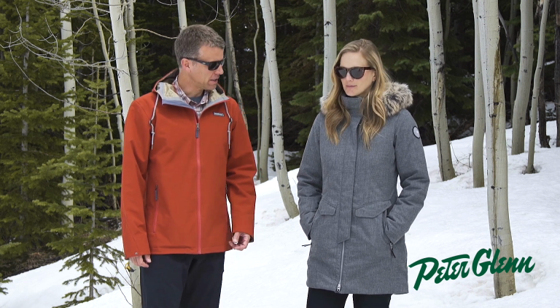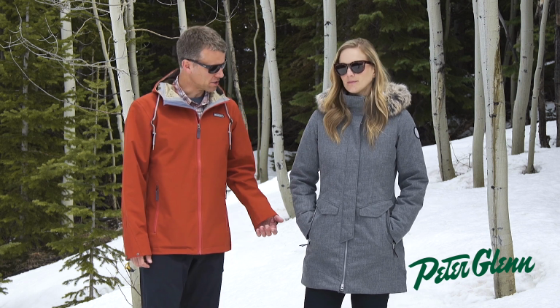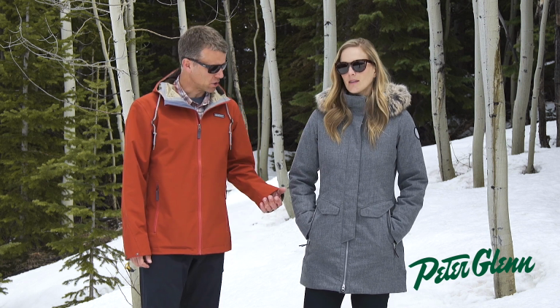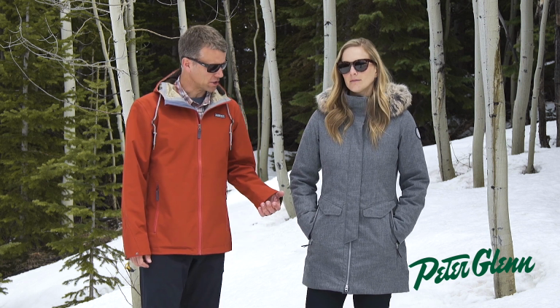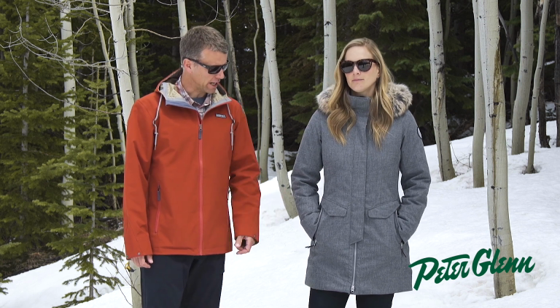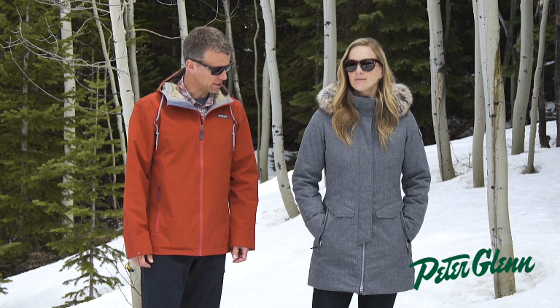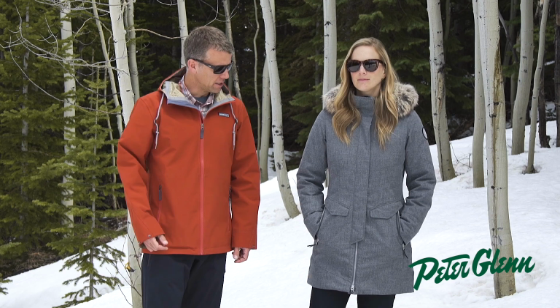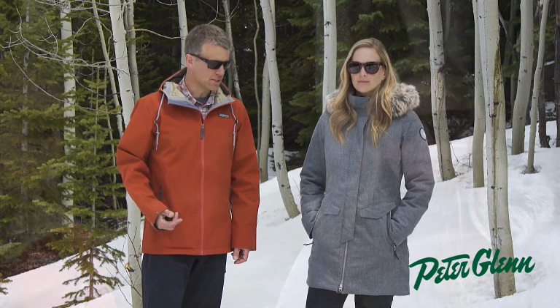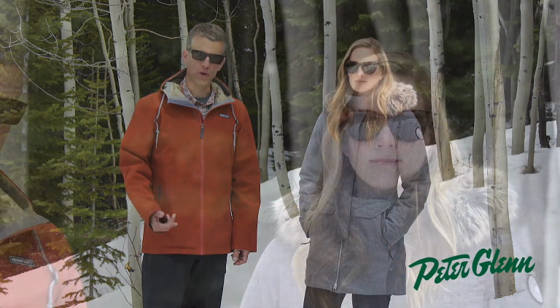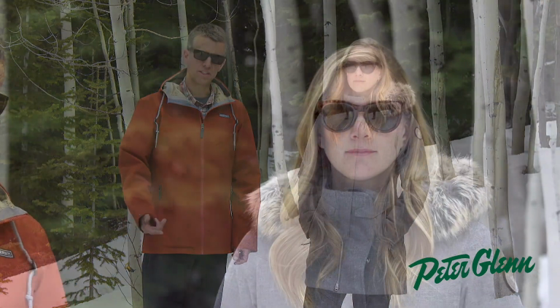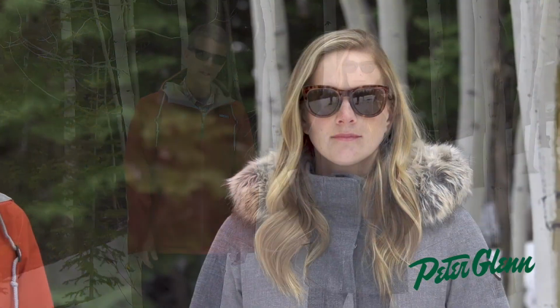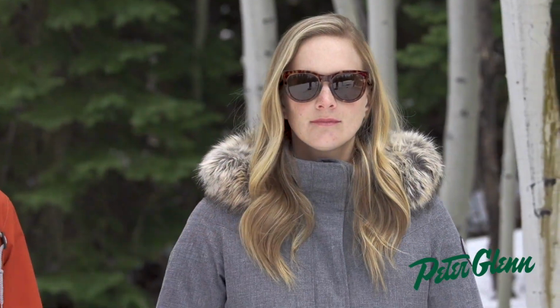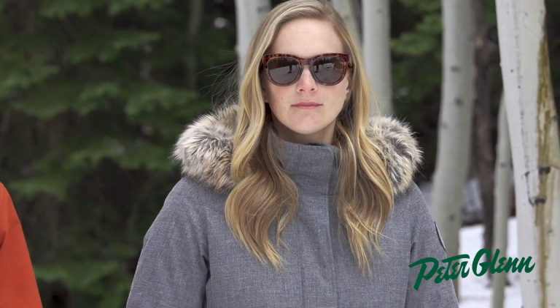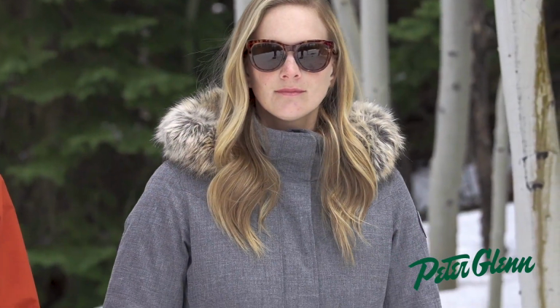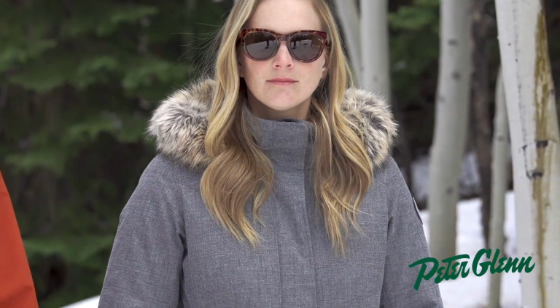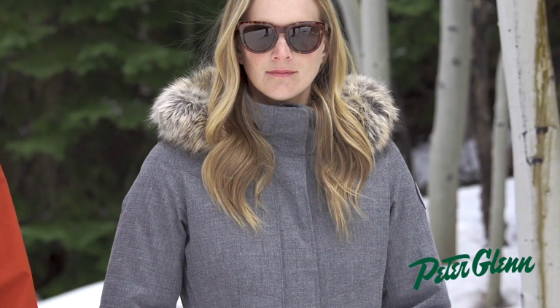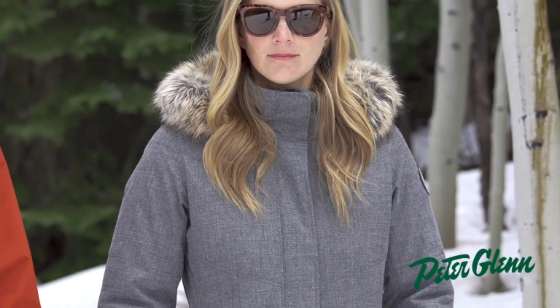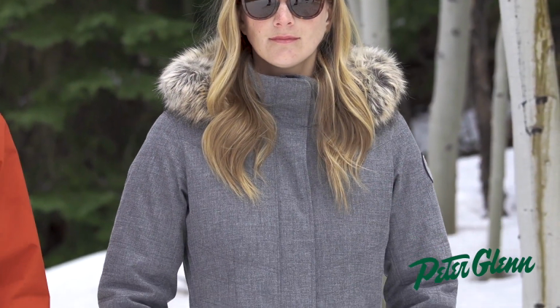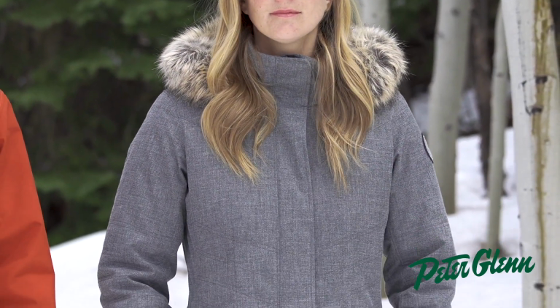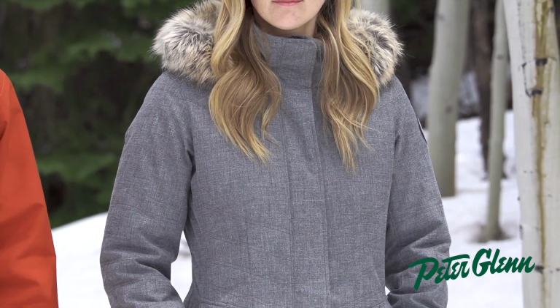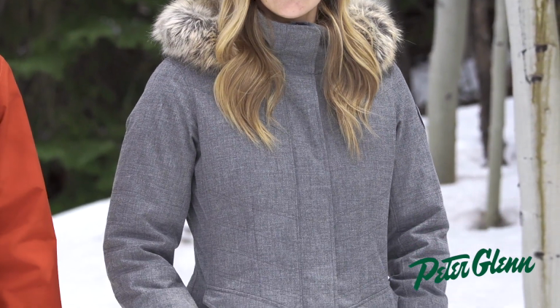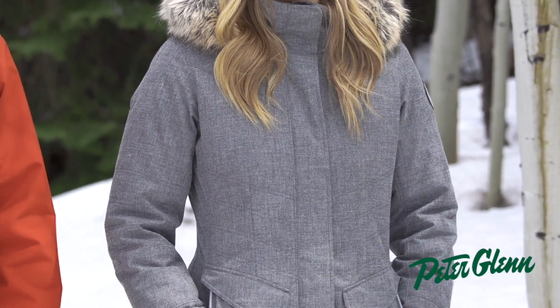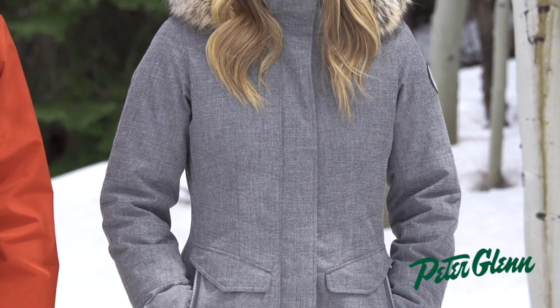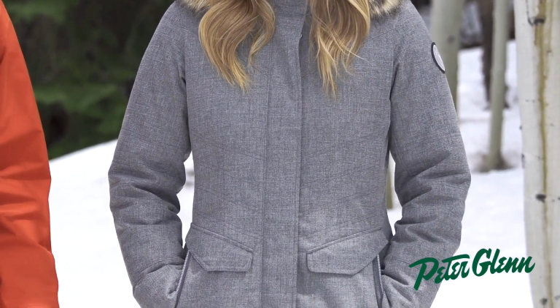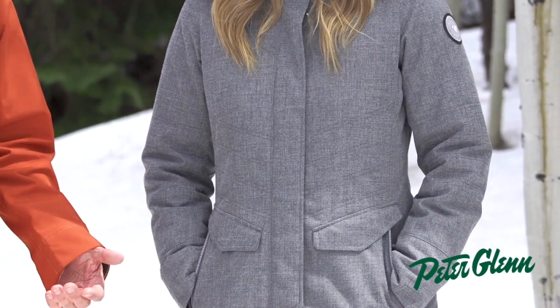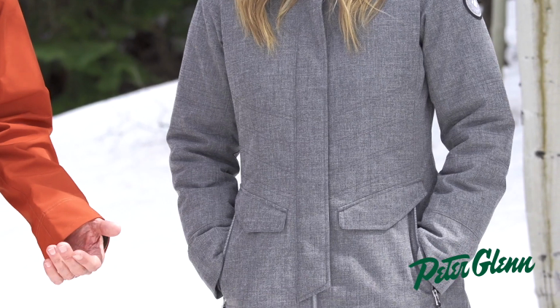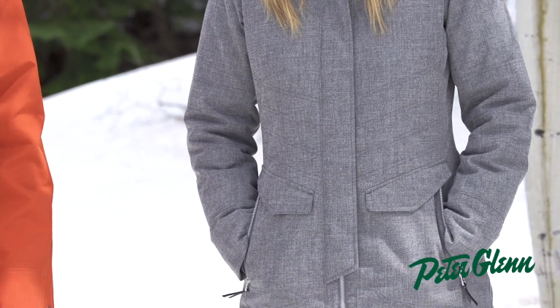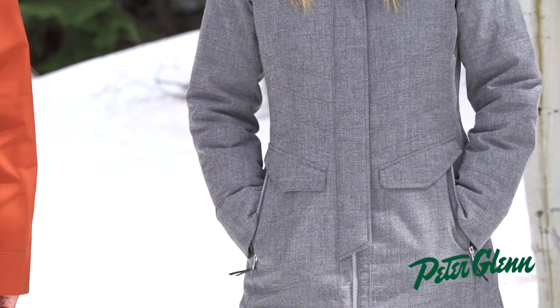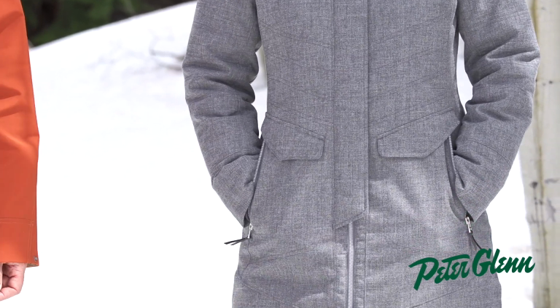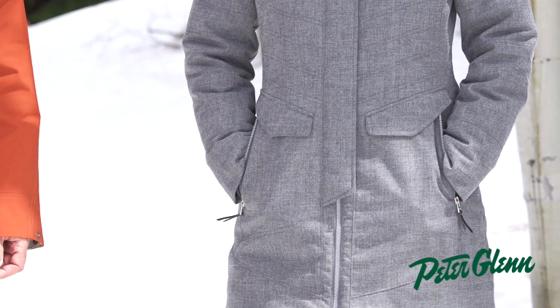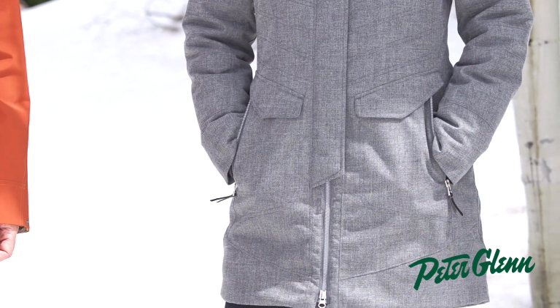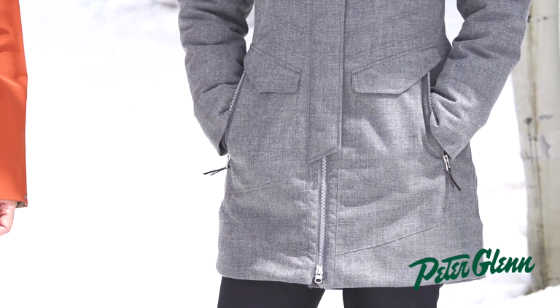This is a Sojourner jacket. This is a great city coat, a great travel coat. You can also ski in it. Super versatile — we think you'll love it.